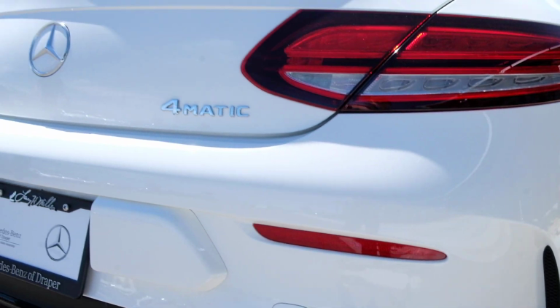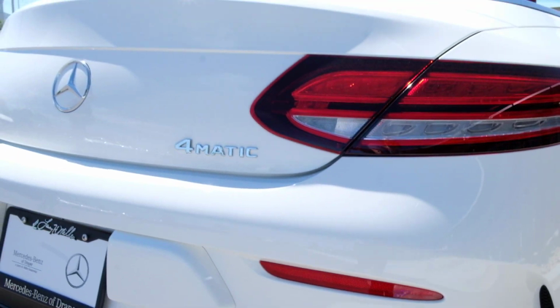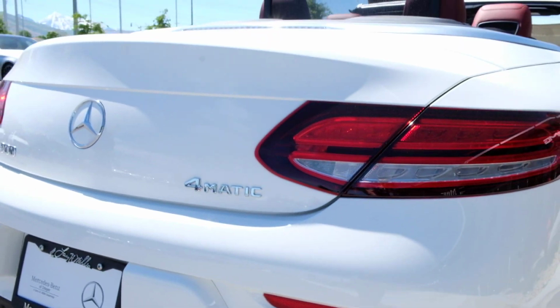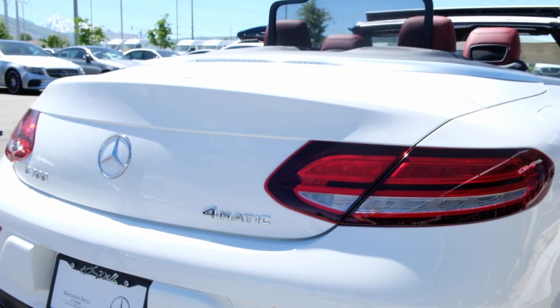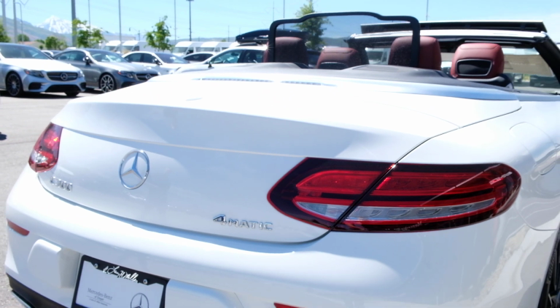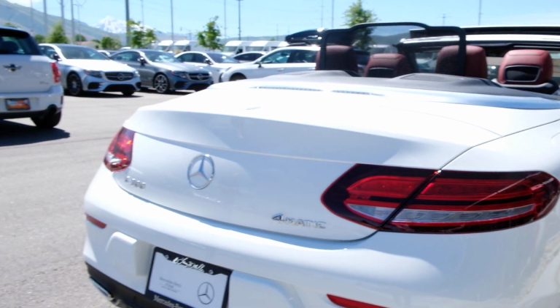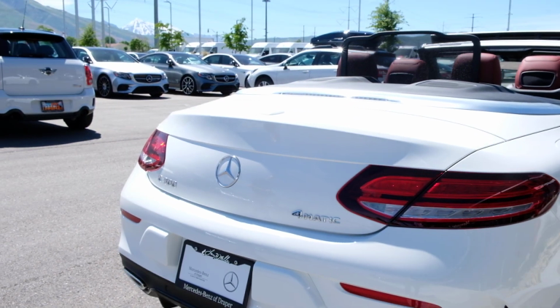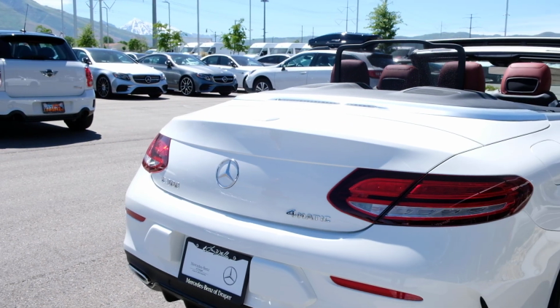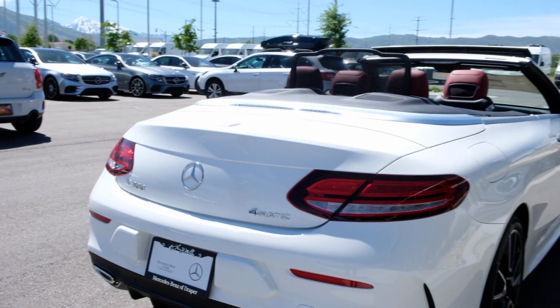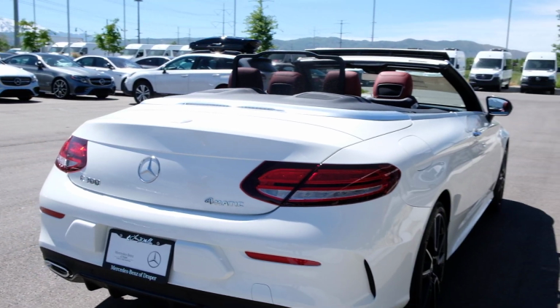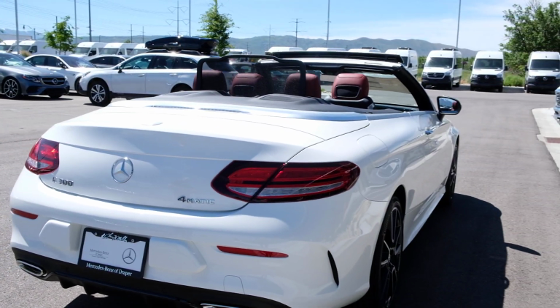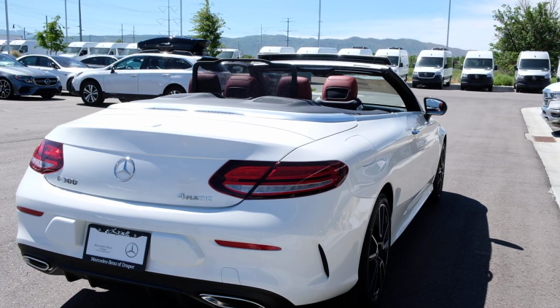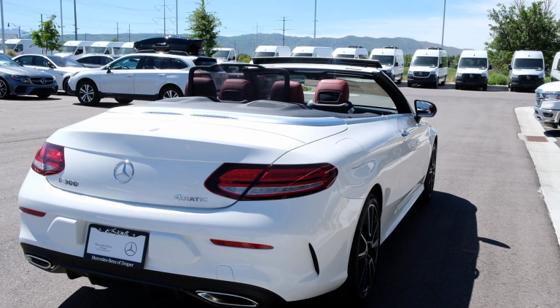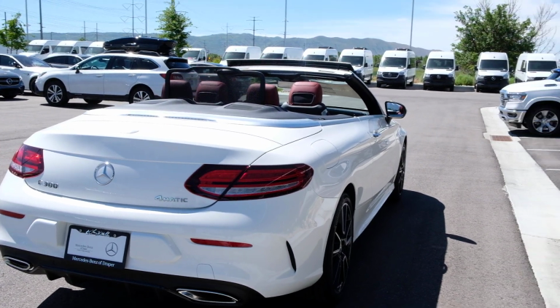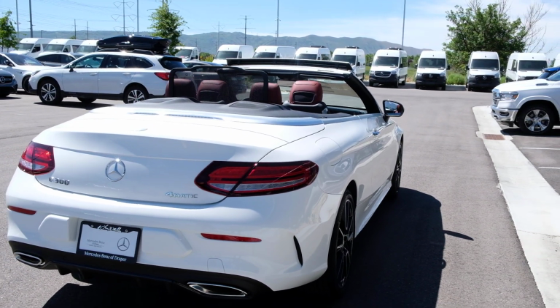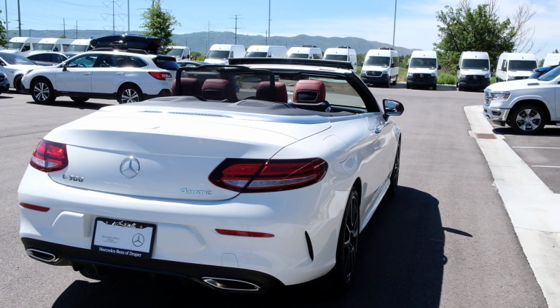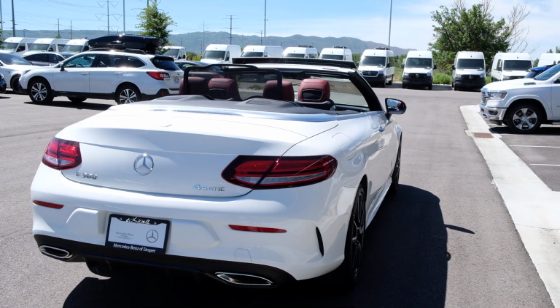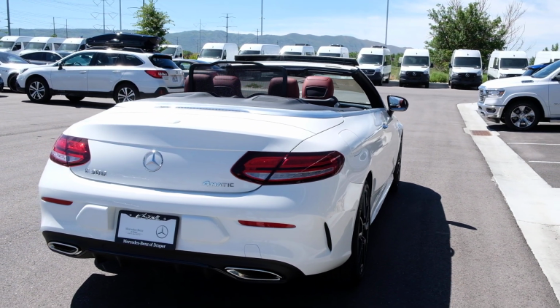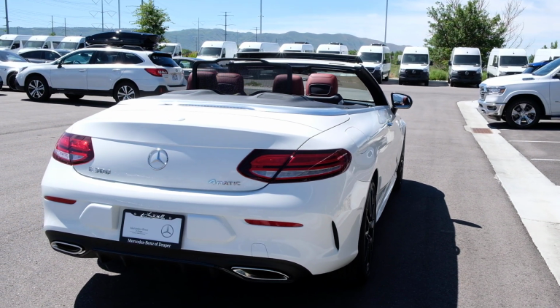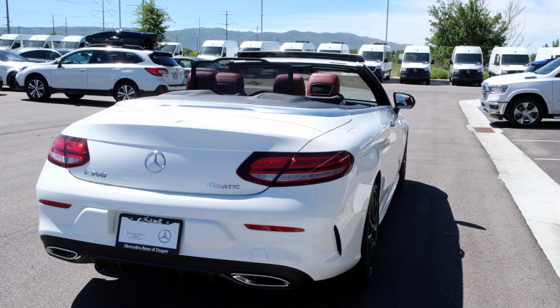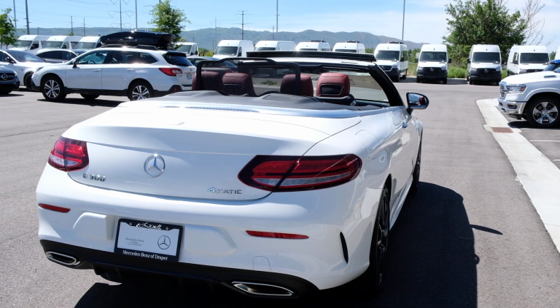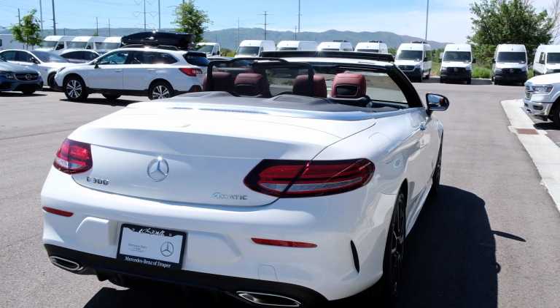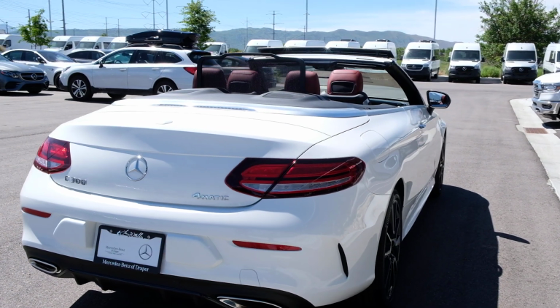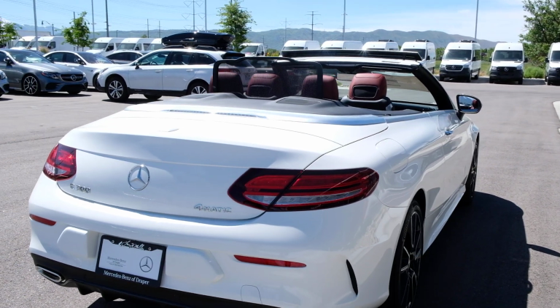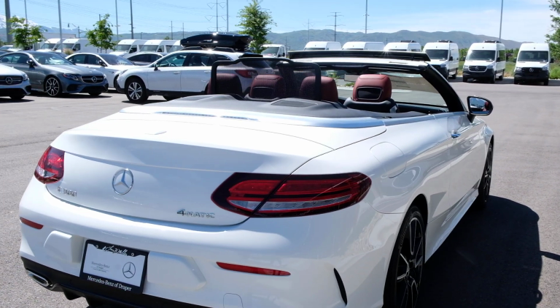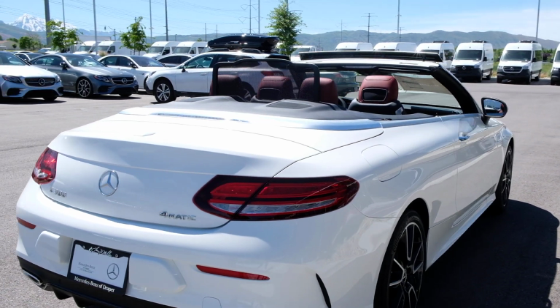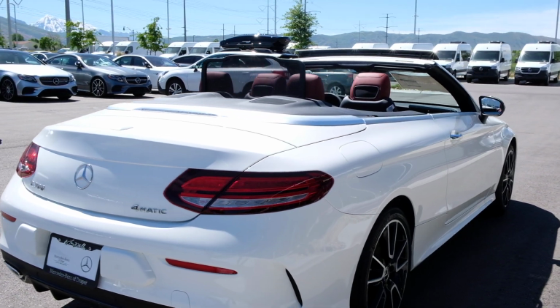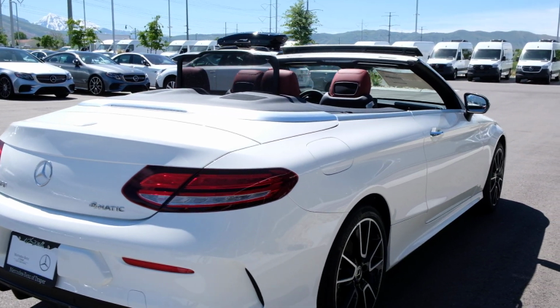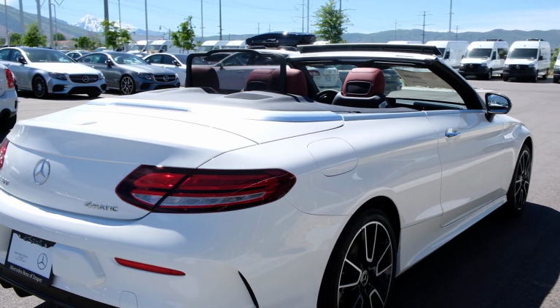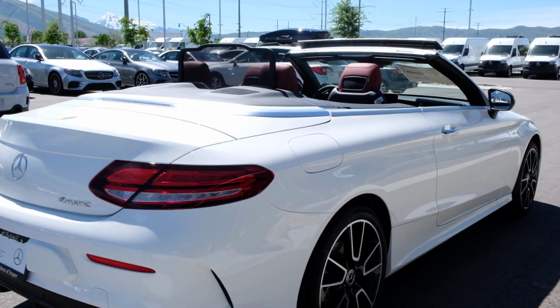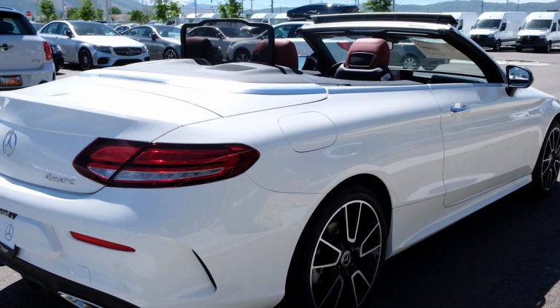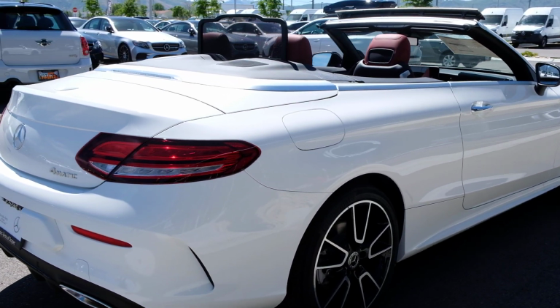Note the 4MATIC — we've got all-wheel drive, permanent all-wheel drive with a 48-52 split. It's going to even it out and be fantastic in all weather conditions.